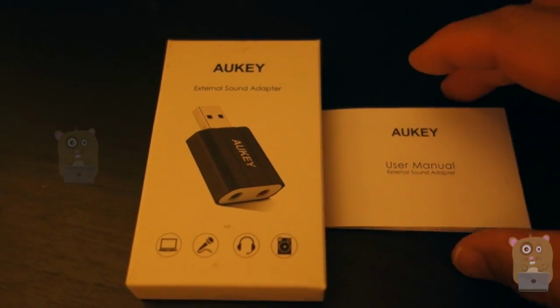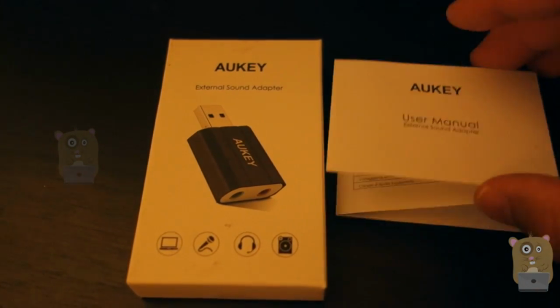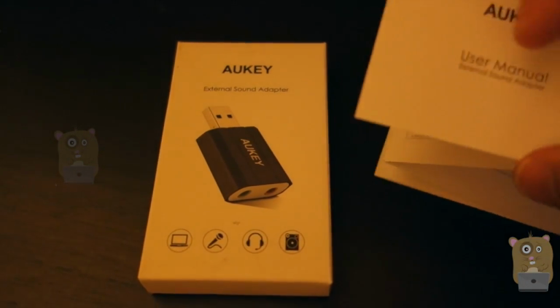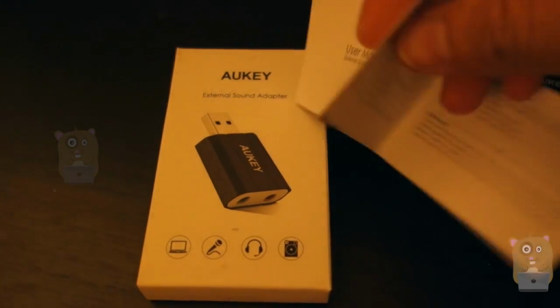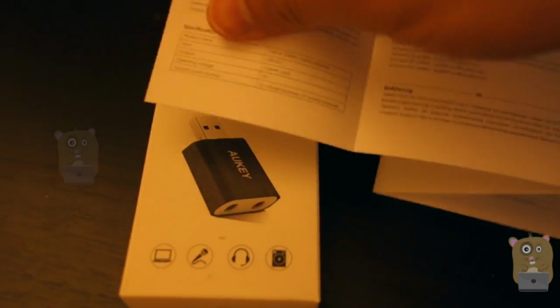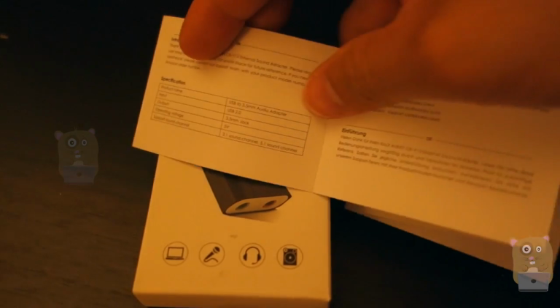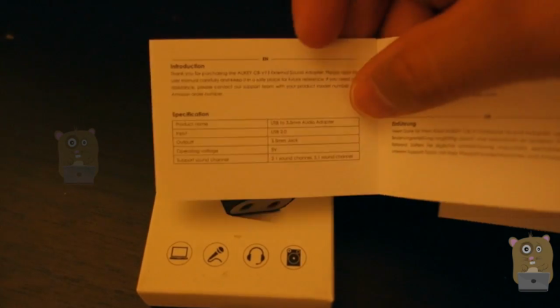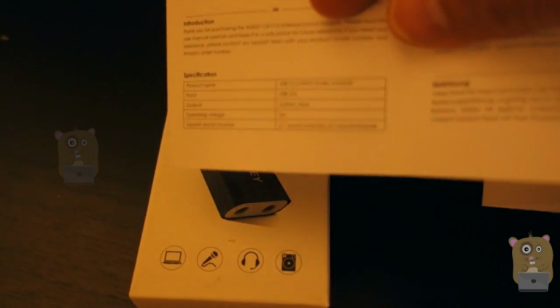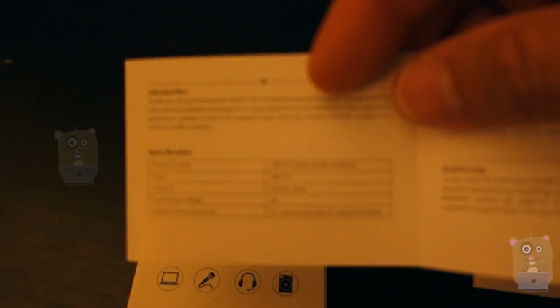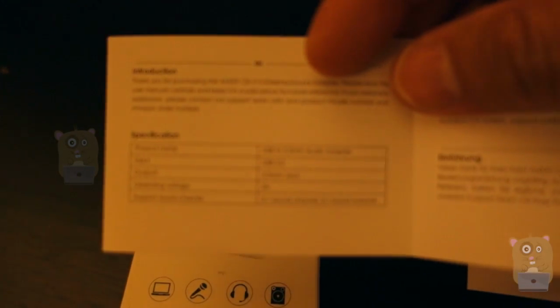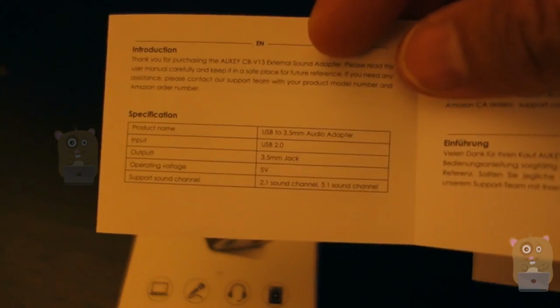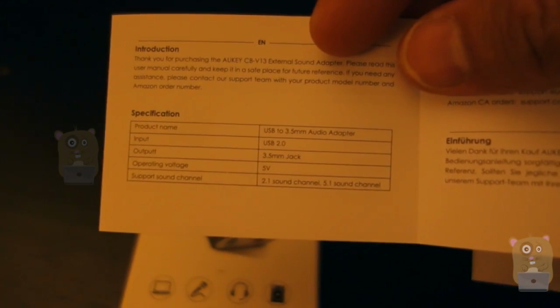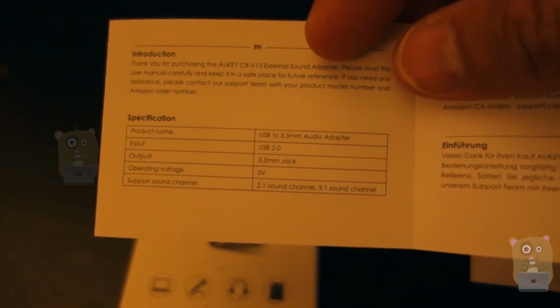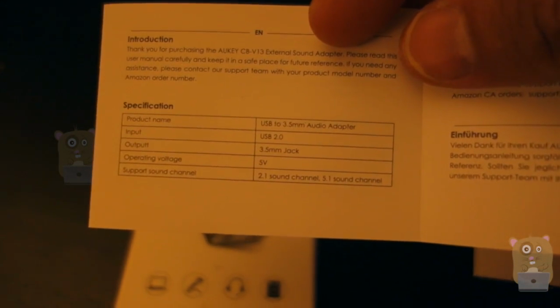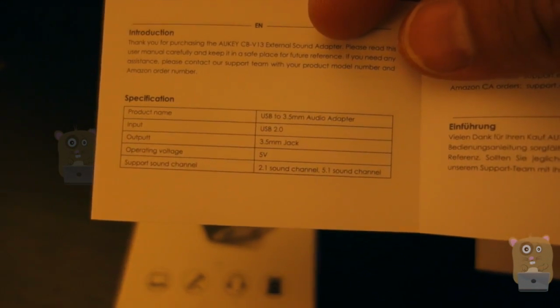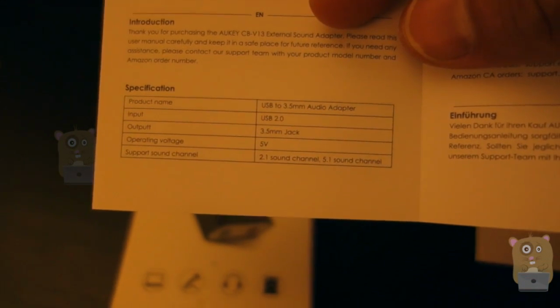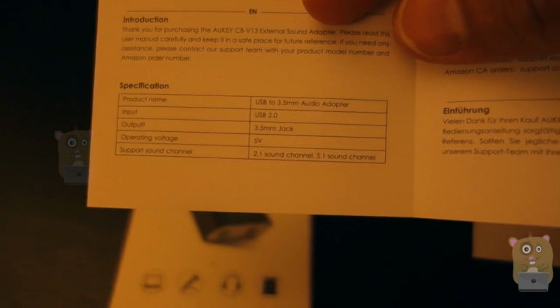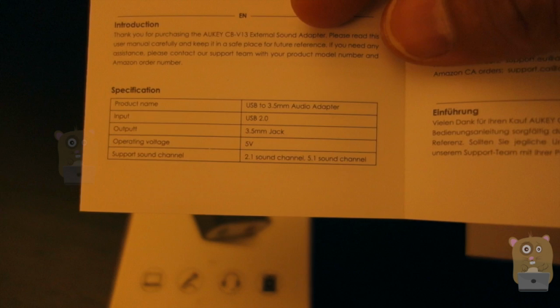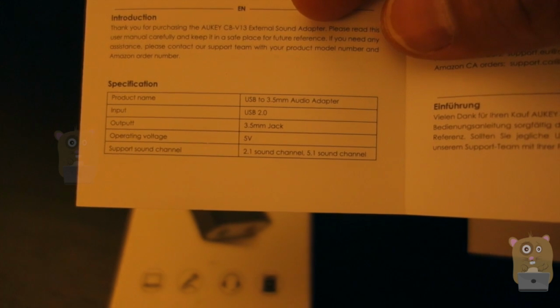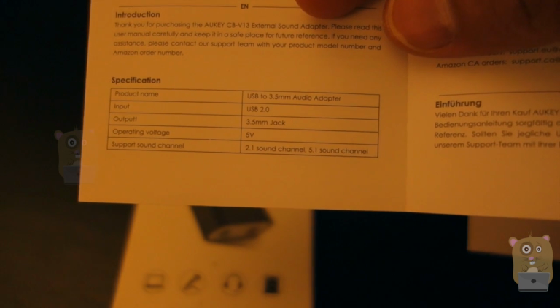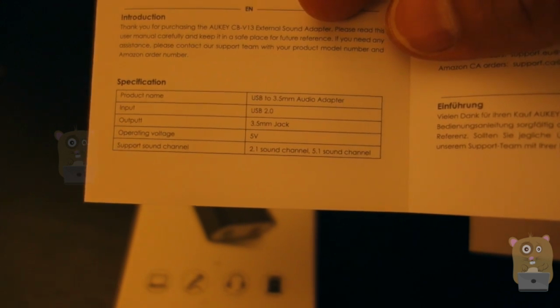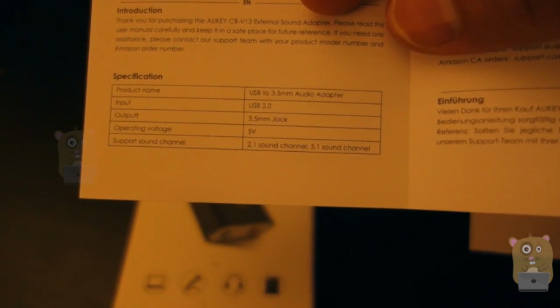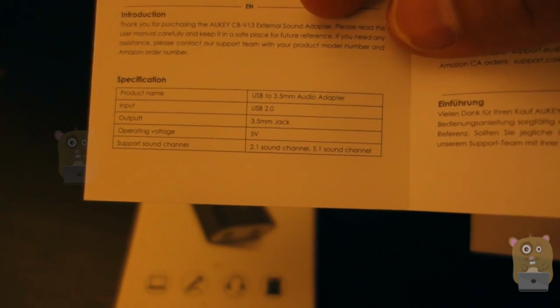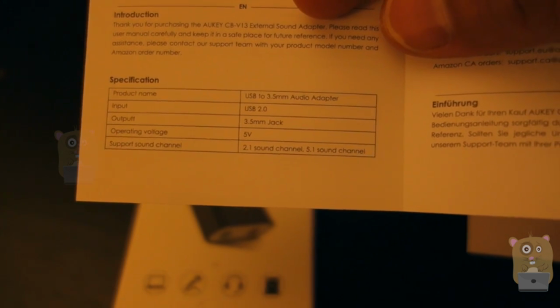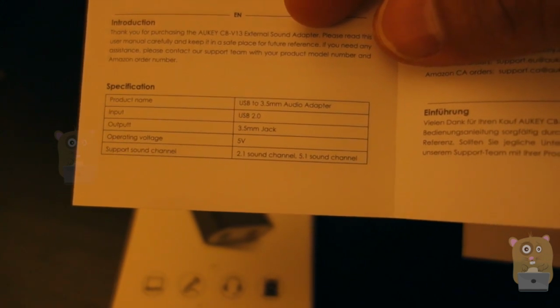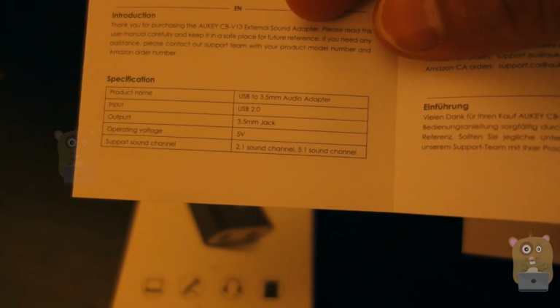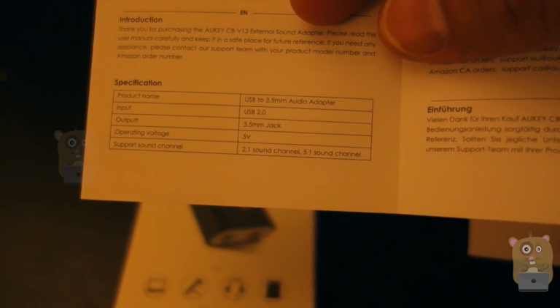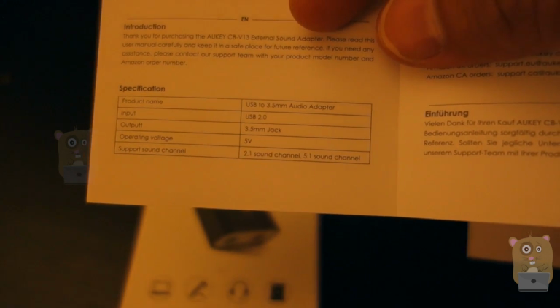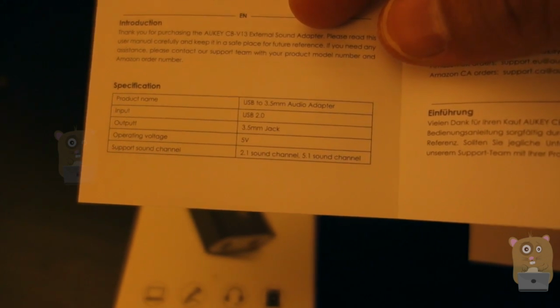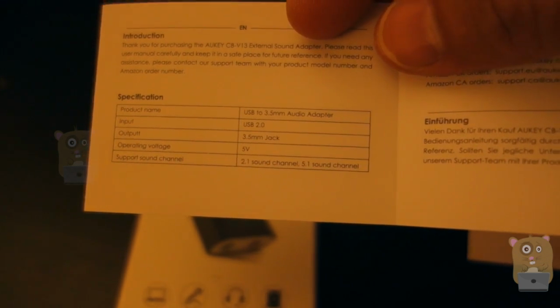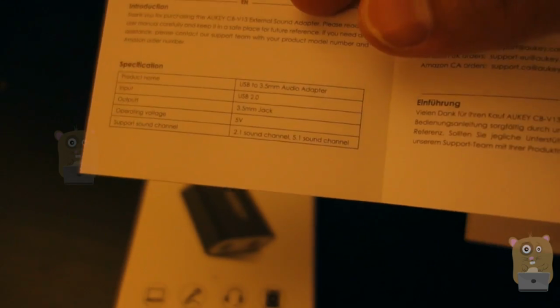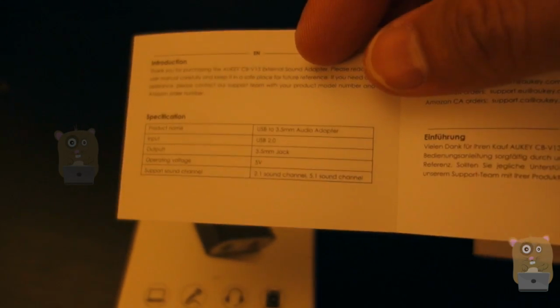It came with a user manual. I just want to take a moment and show the specs for this device. What's interesting is that on the bottom line, it says it supports both 2.1 sound channel and 5.1 sound channel. I'm not sure how it achieves the 5.1.